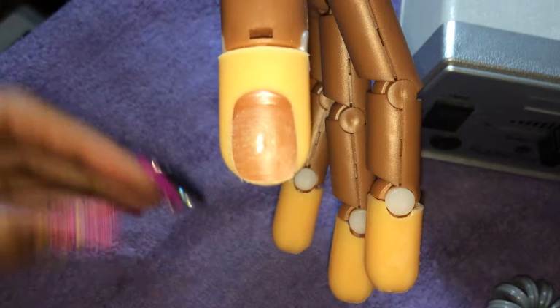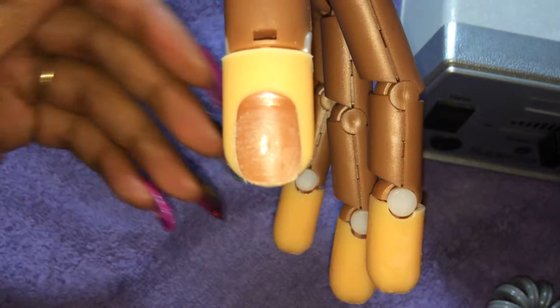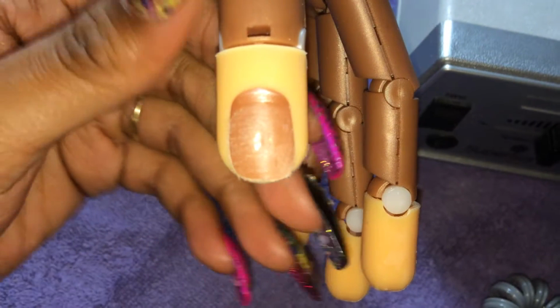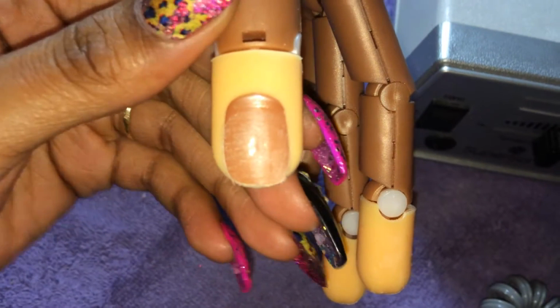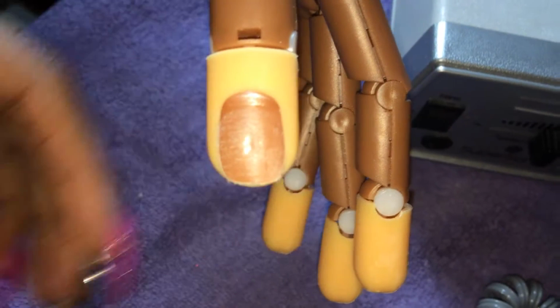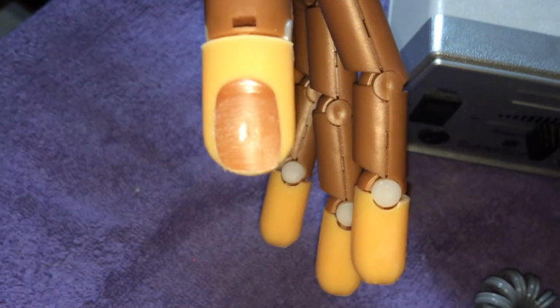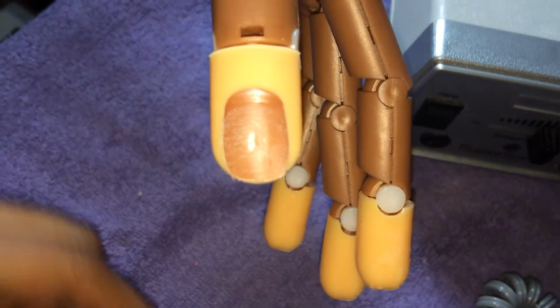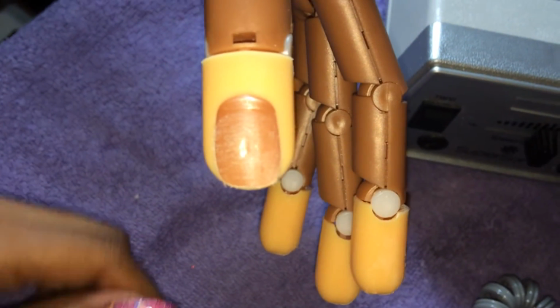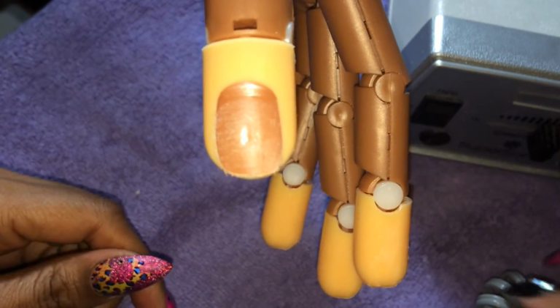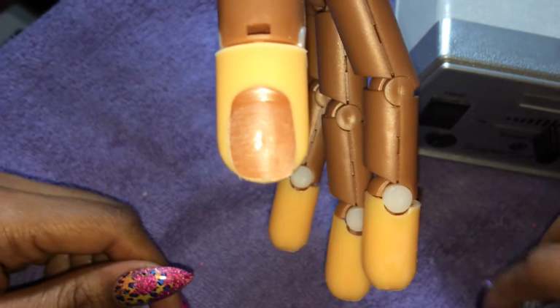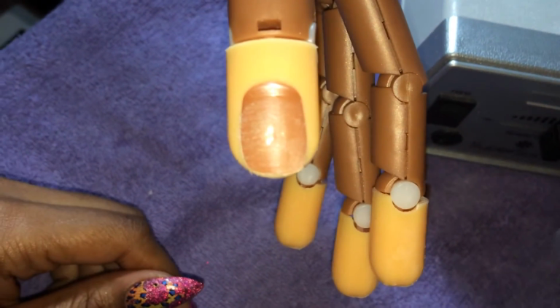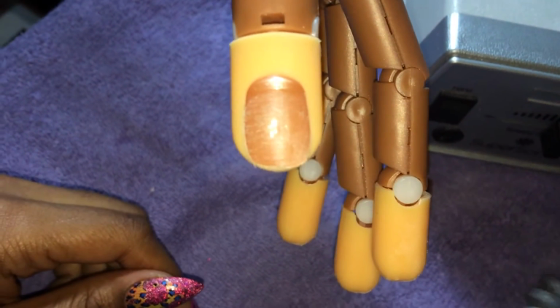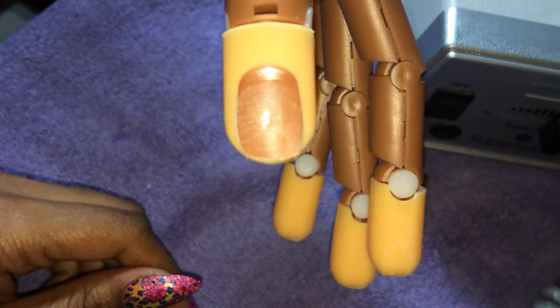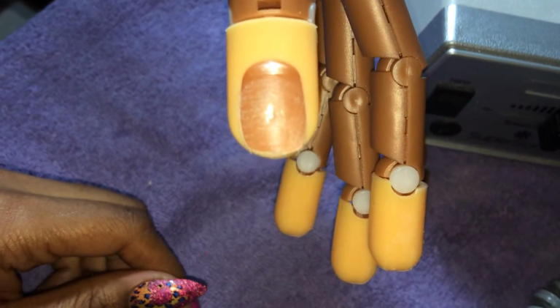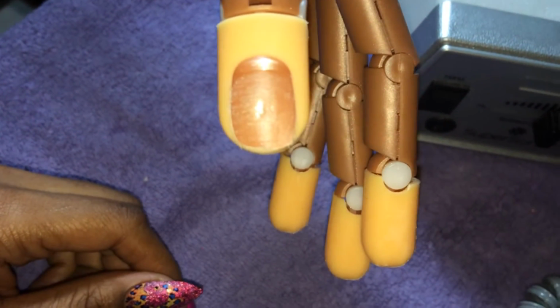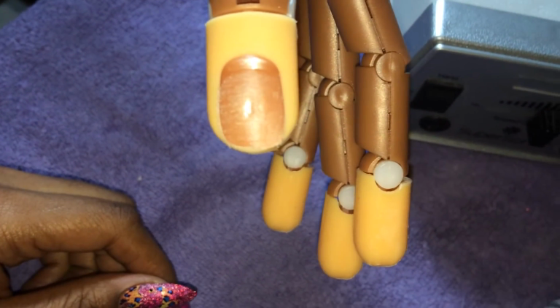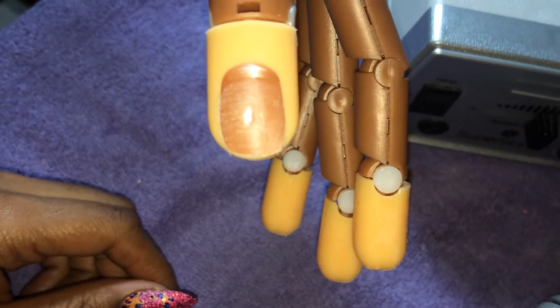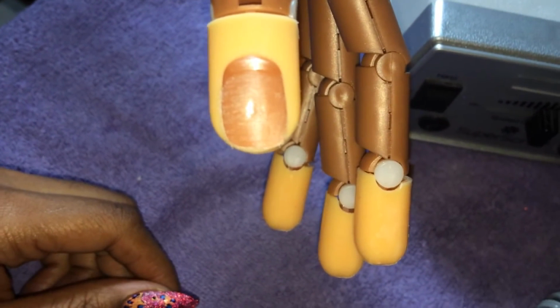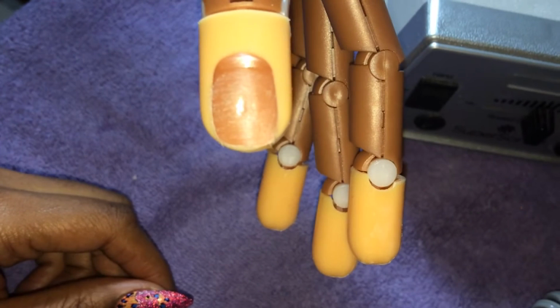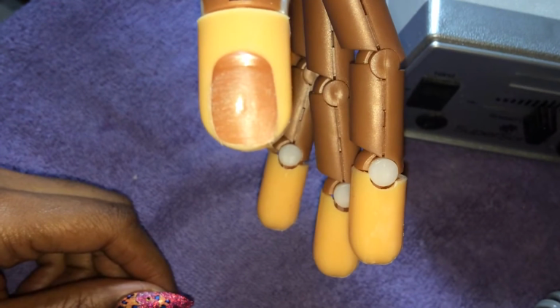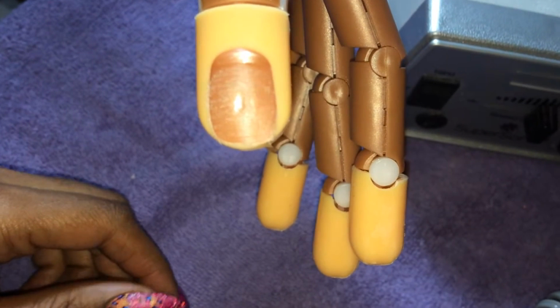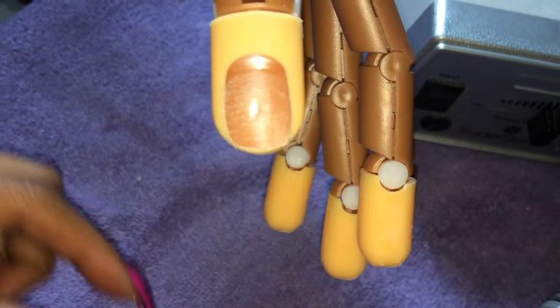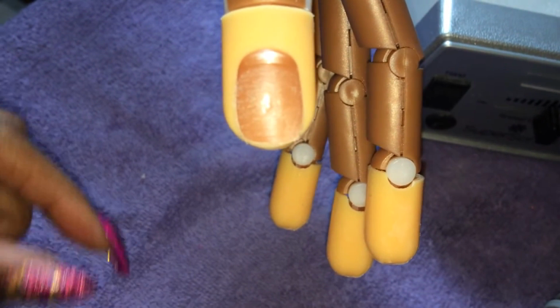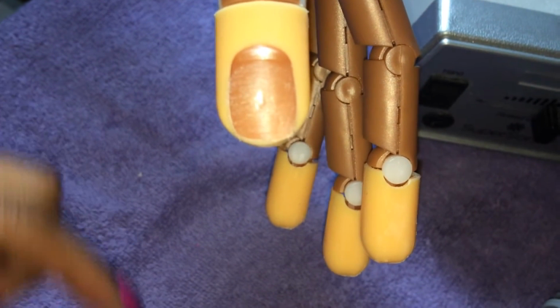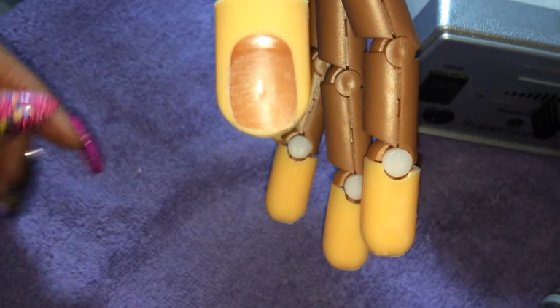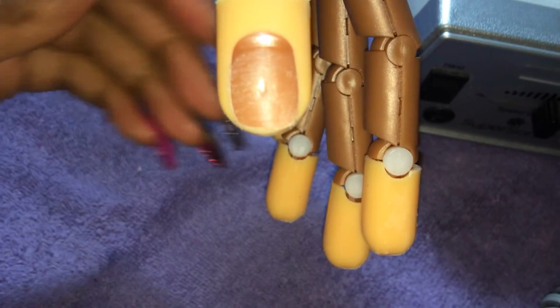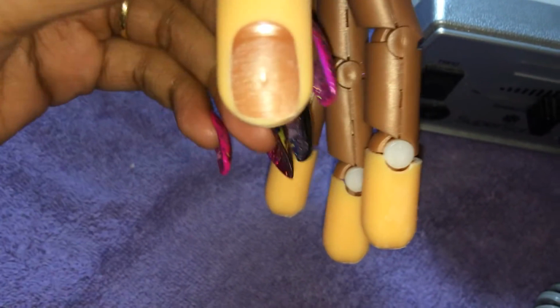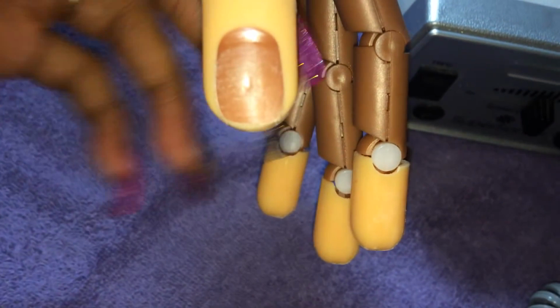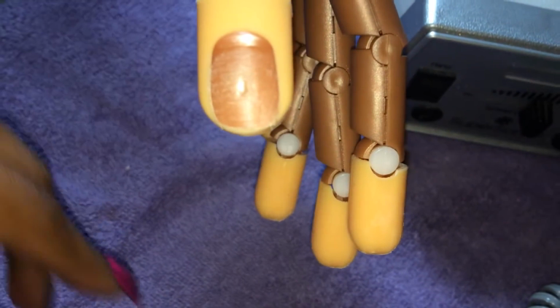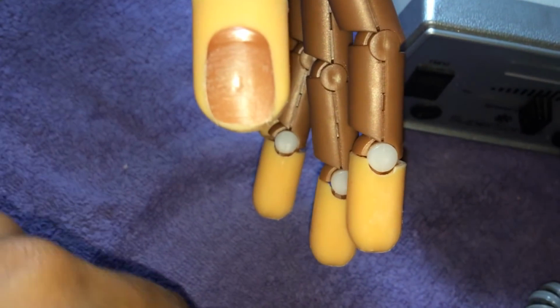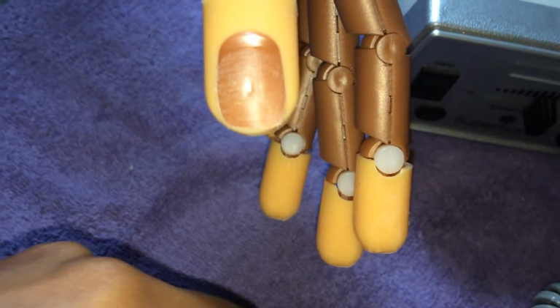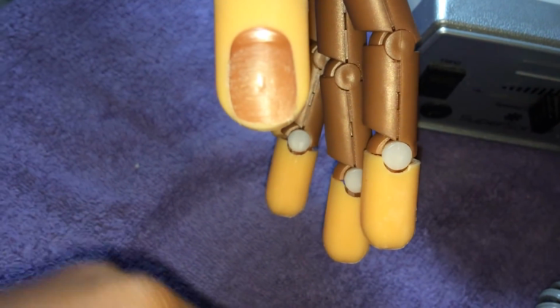Hey everybody, so Lataya B requested that I show how I put a form on my nail trainer hand.